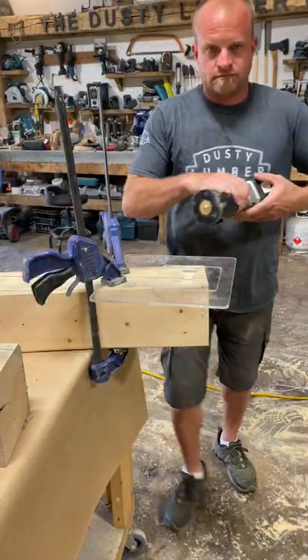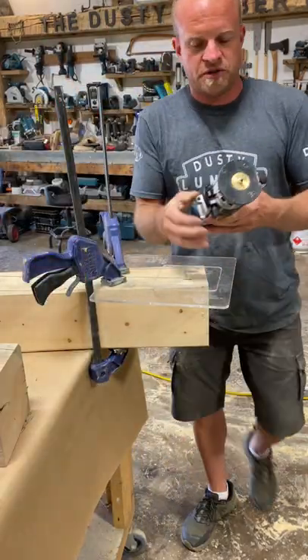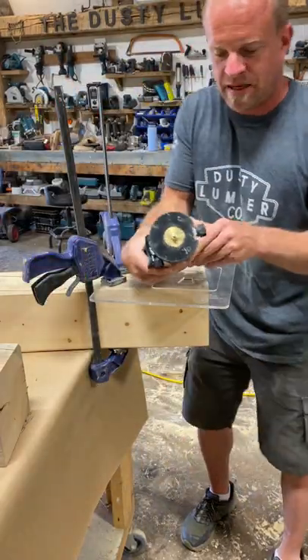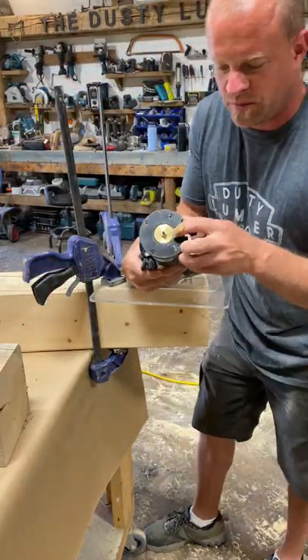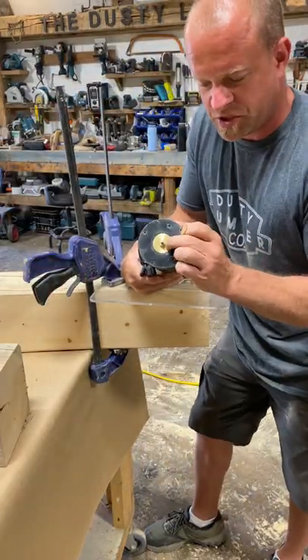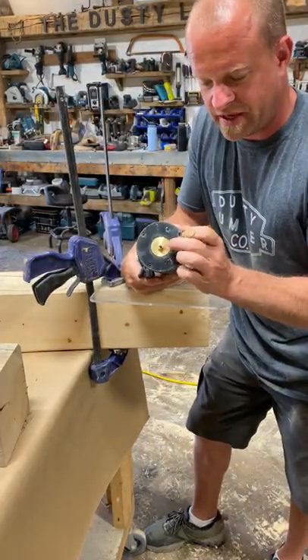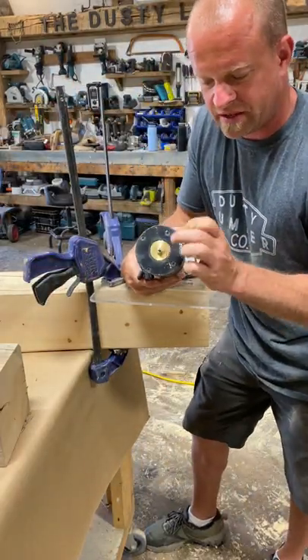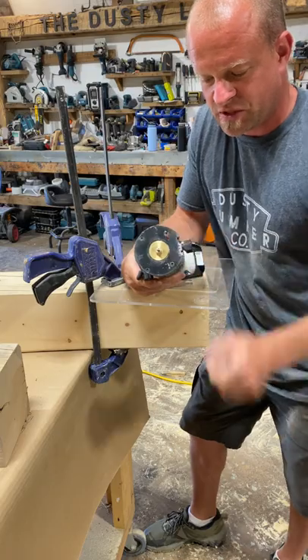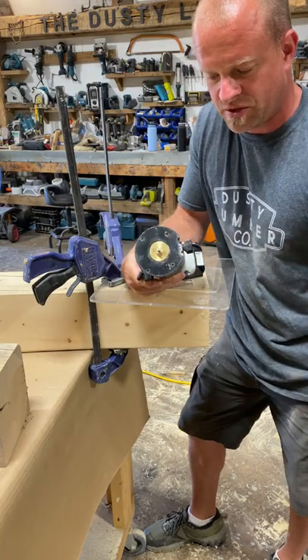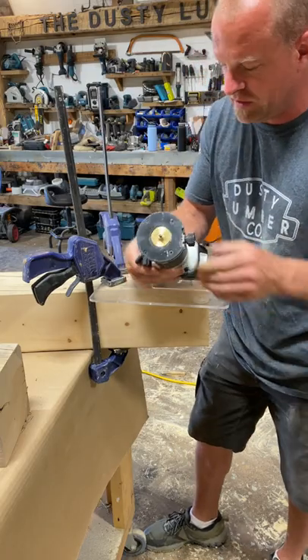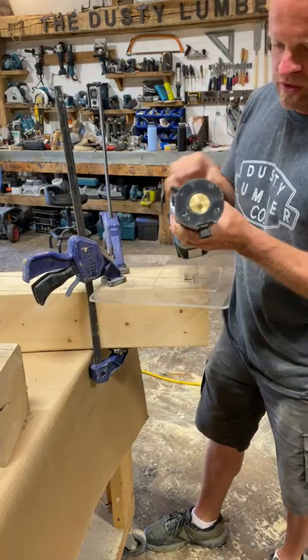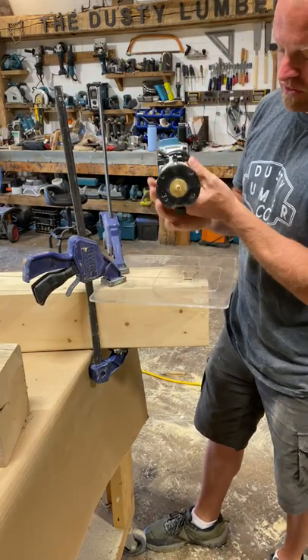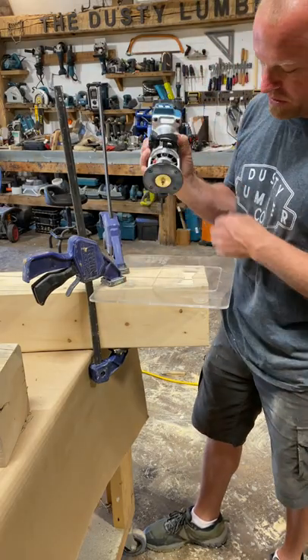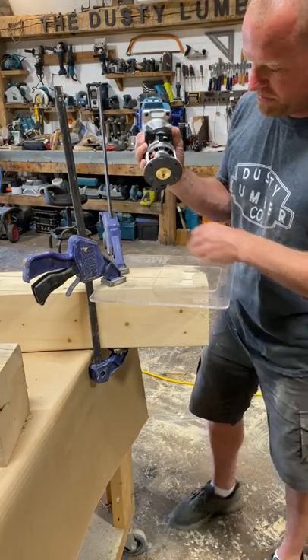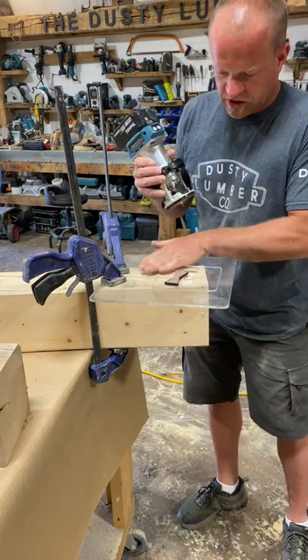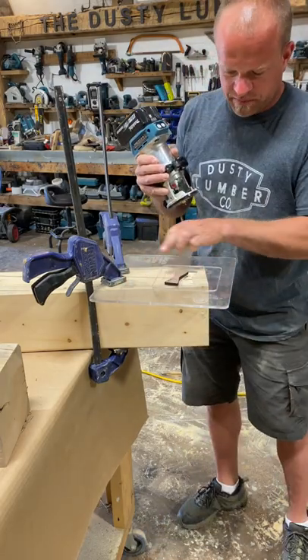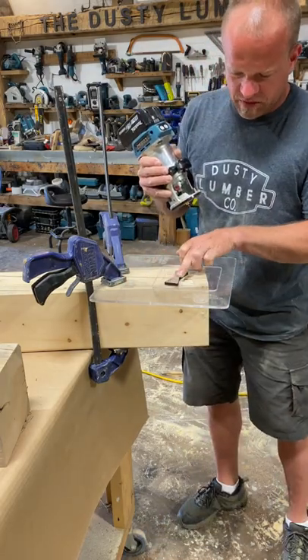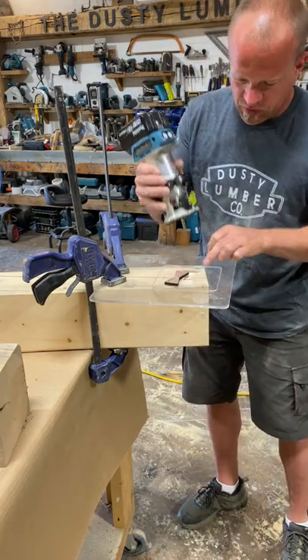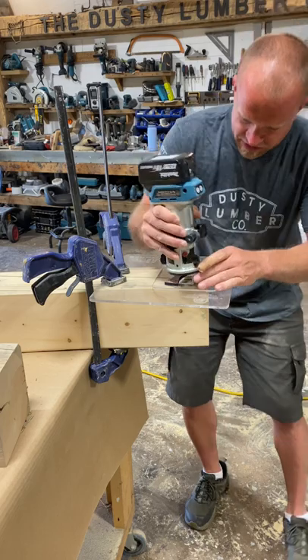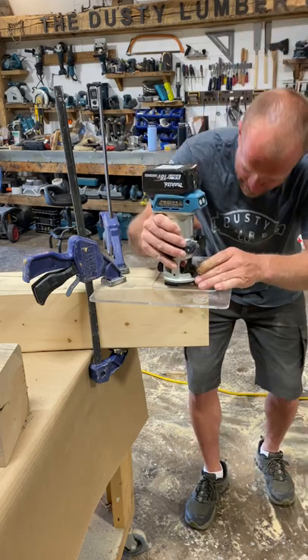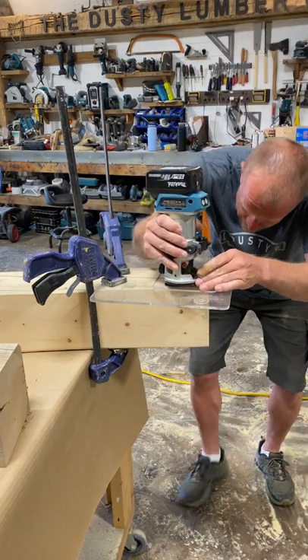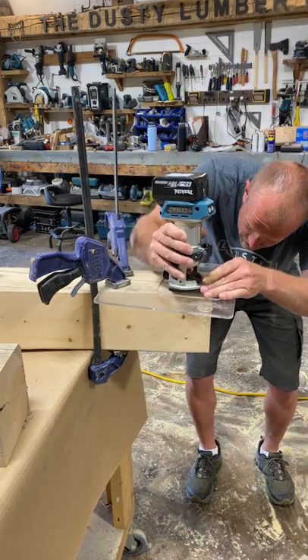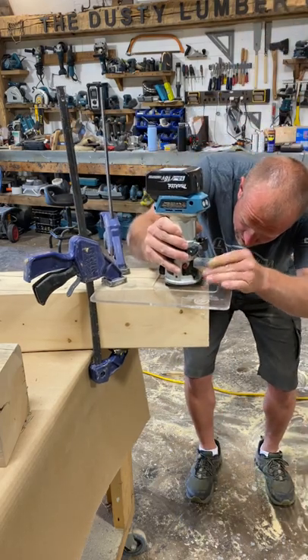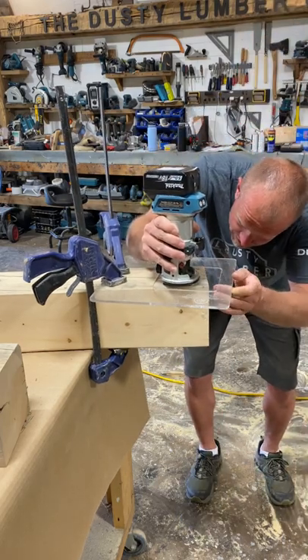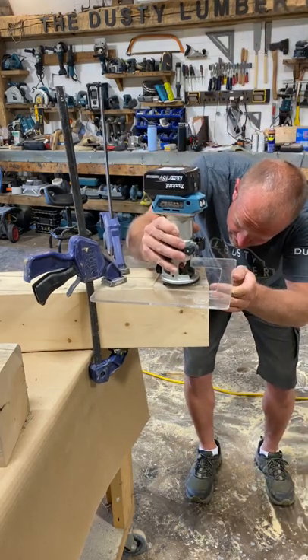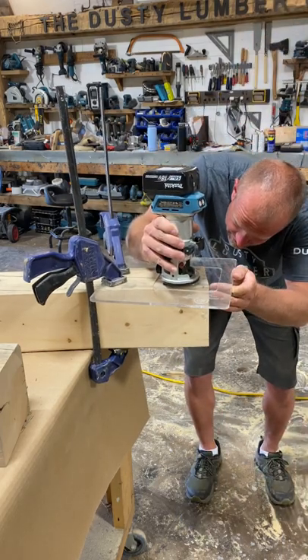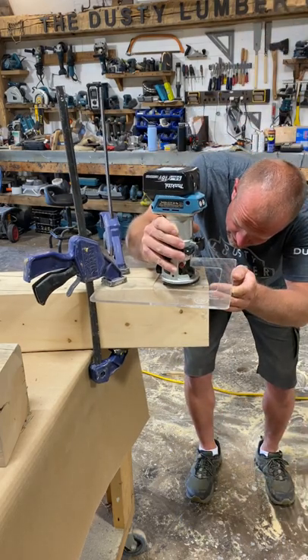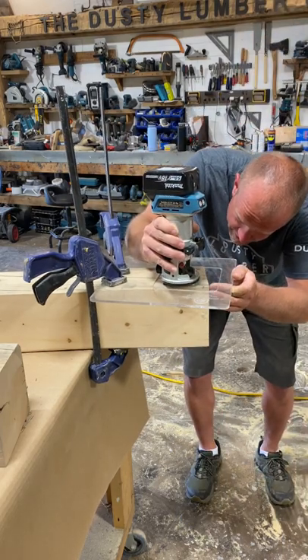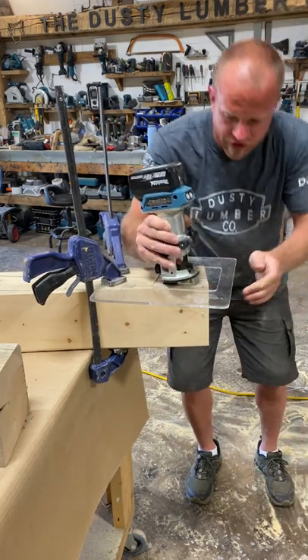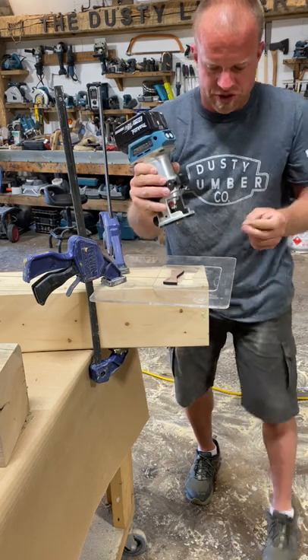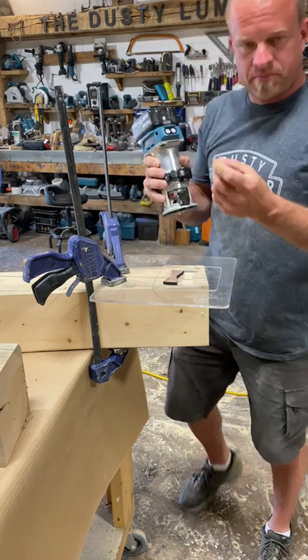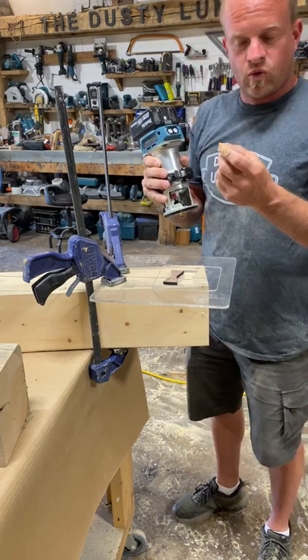The bow tie setup is going to come with a bushing and a bit that goes inside your router. You'll set the router depth, put the plastic piece down, put the bow tie on top, set your router on top of the bow tie, and then go down until you're just above the wood.